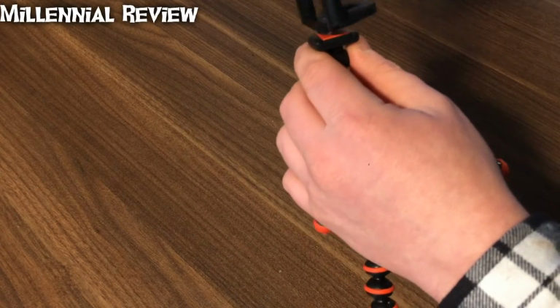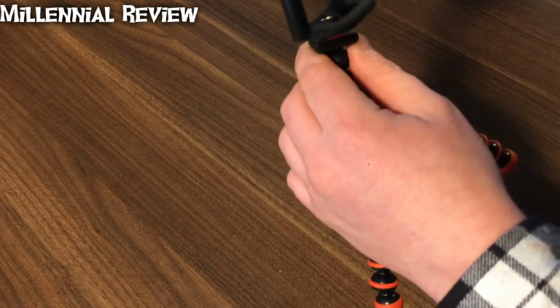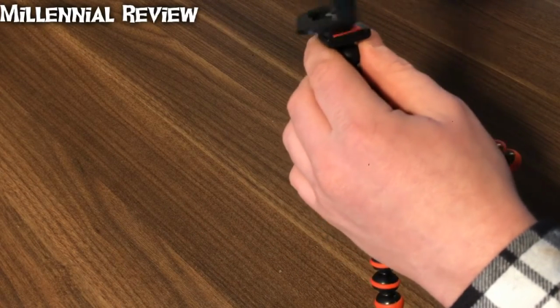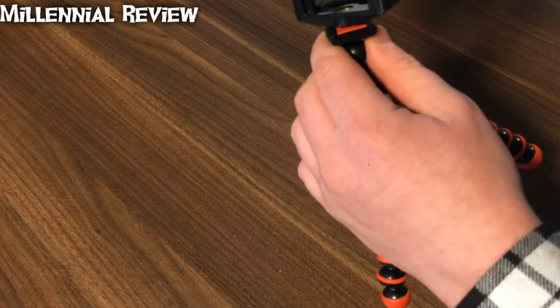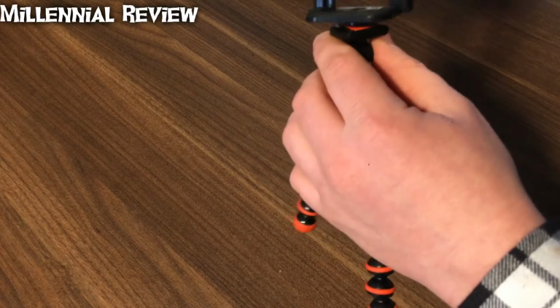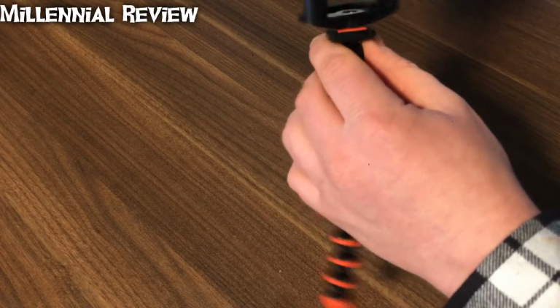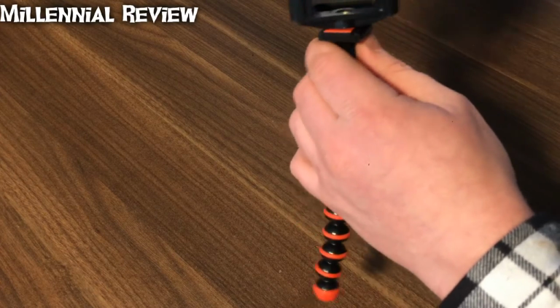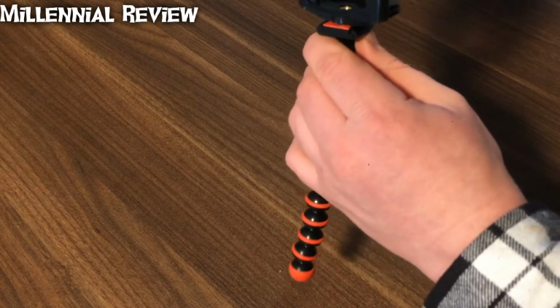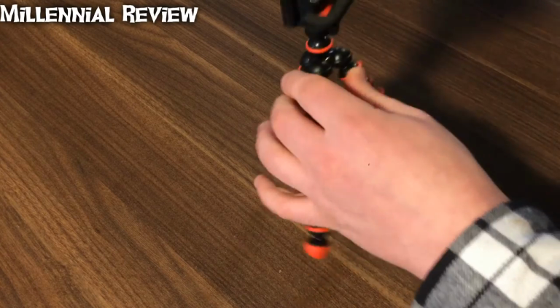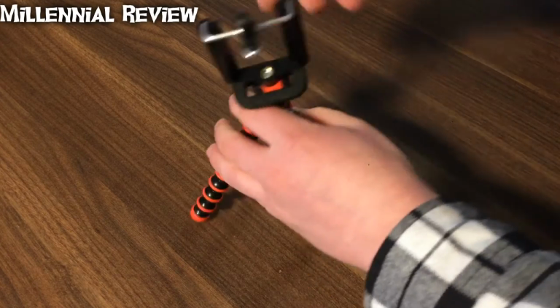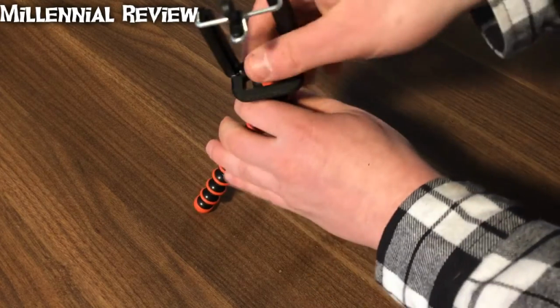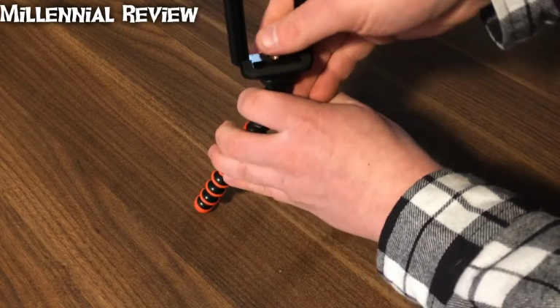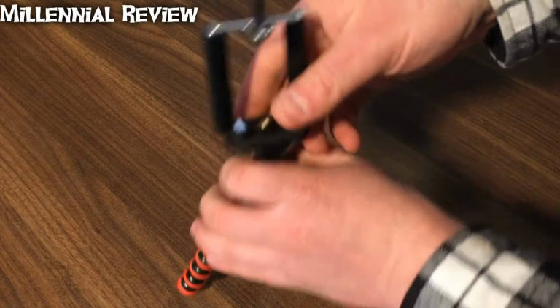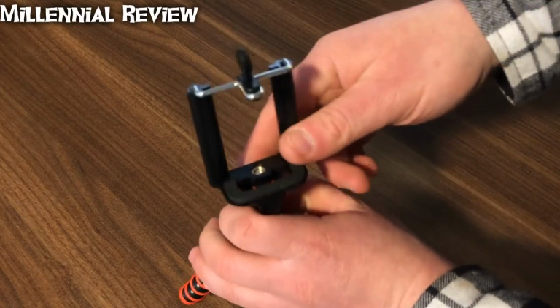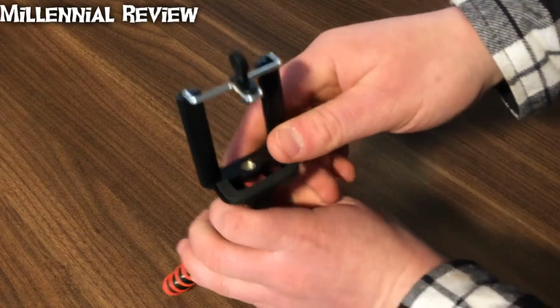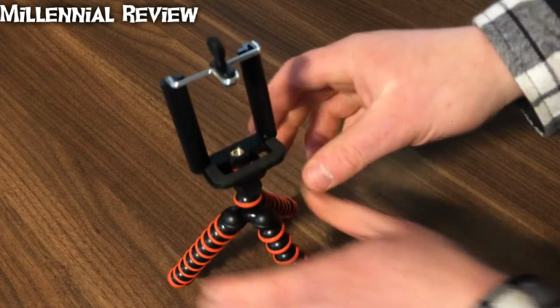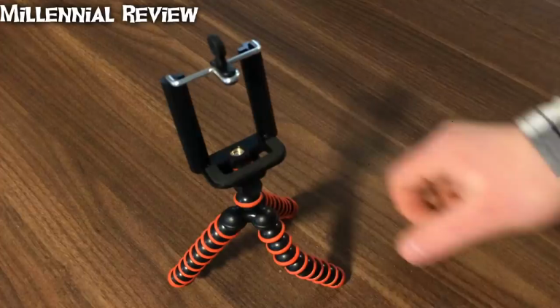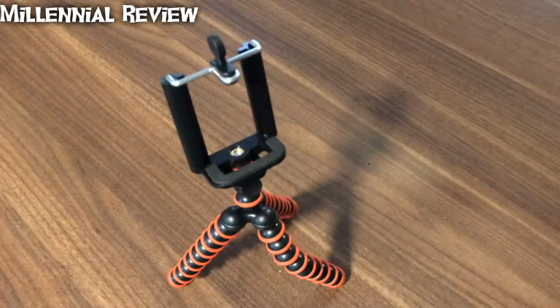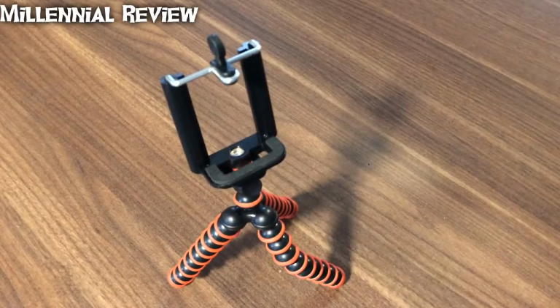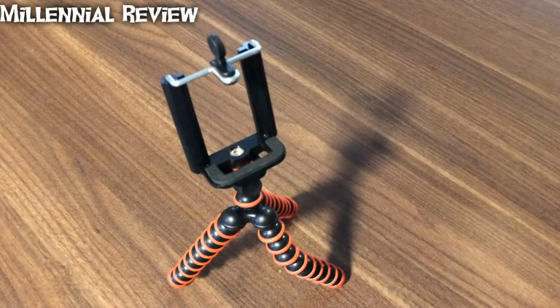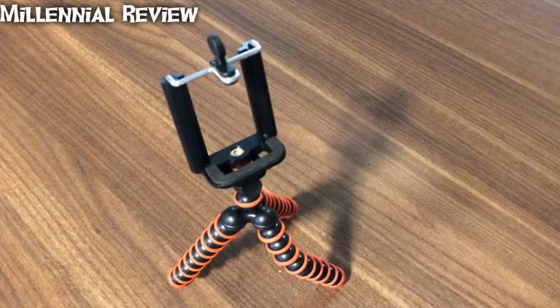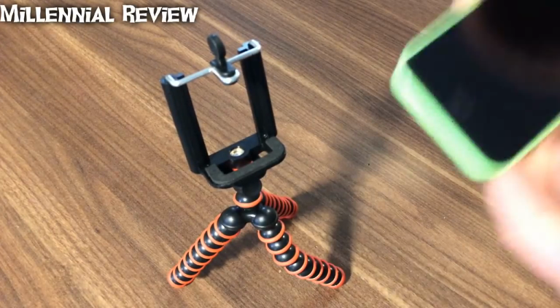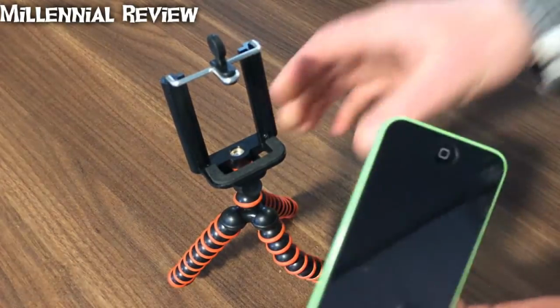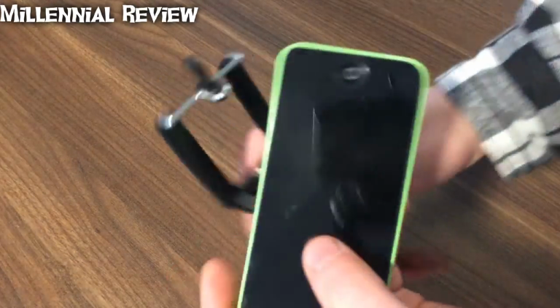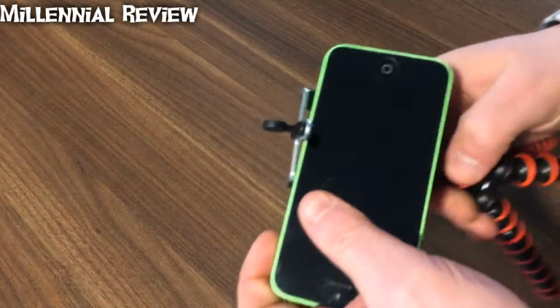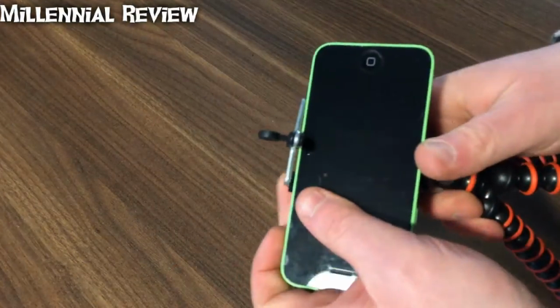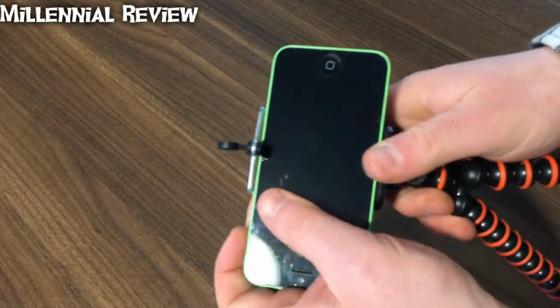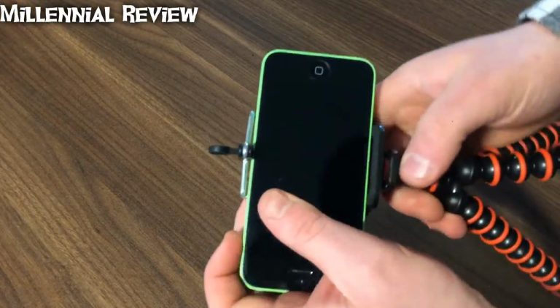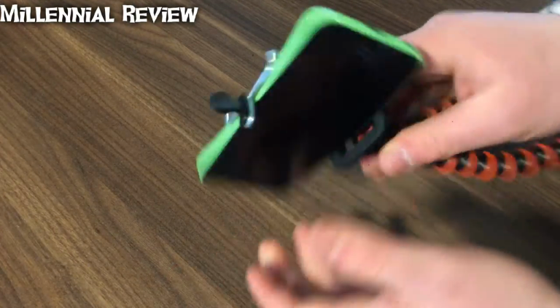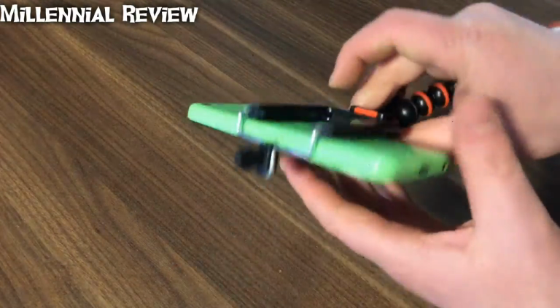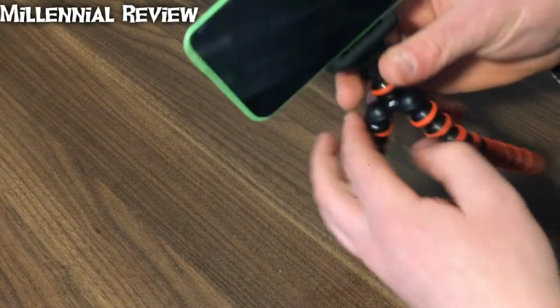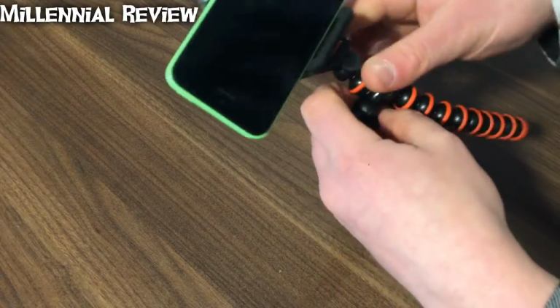Go ahead and screw that on. You're going to be able to position this however you like — the cell phone slides right into place.